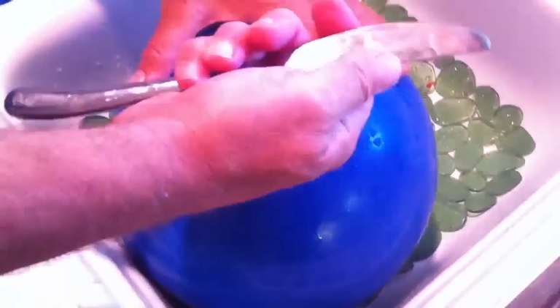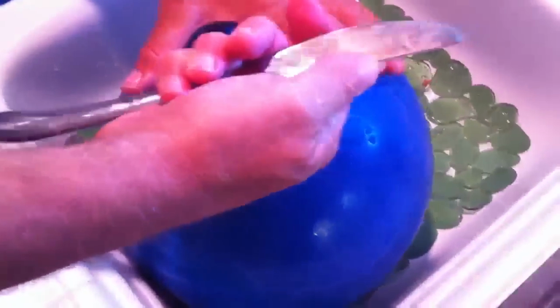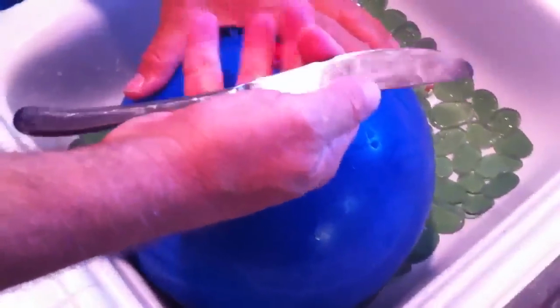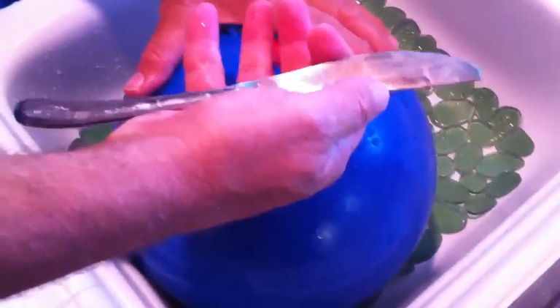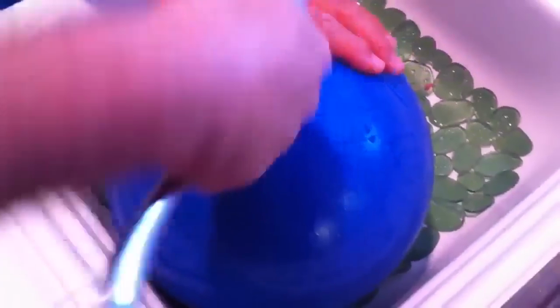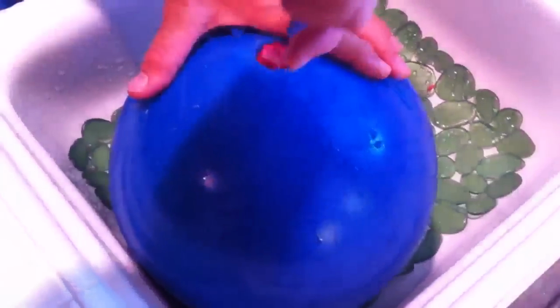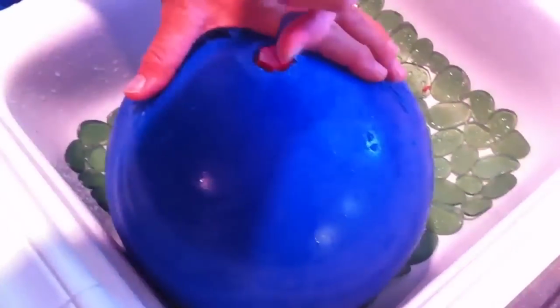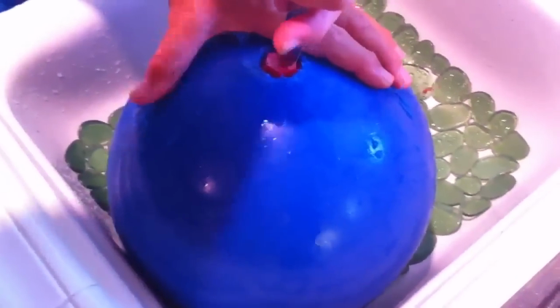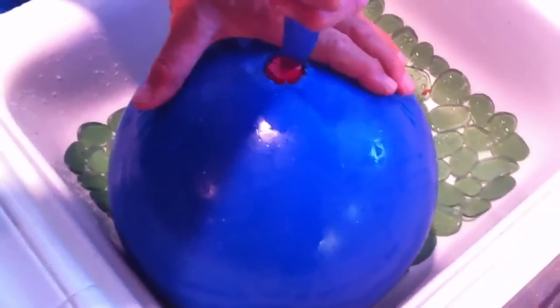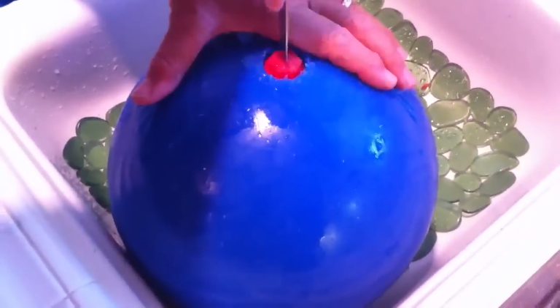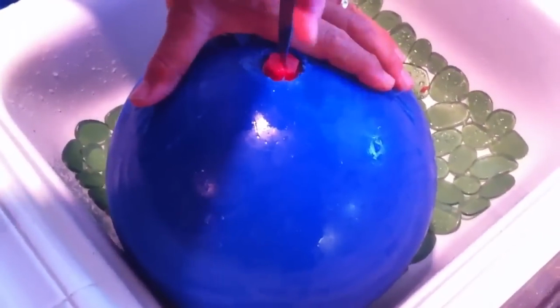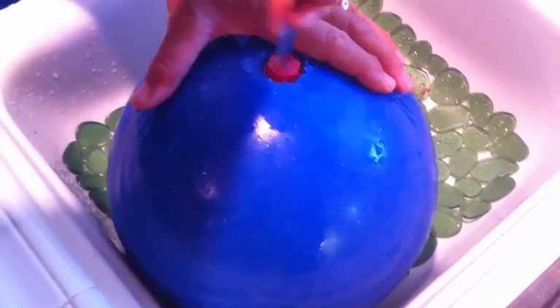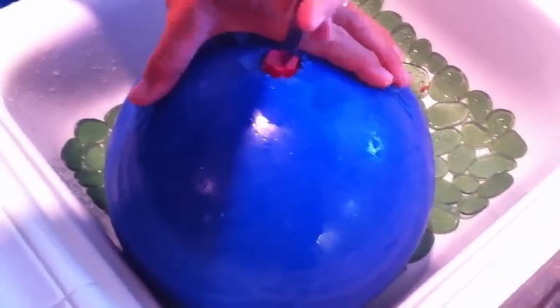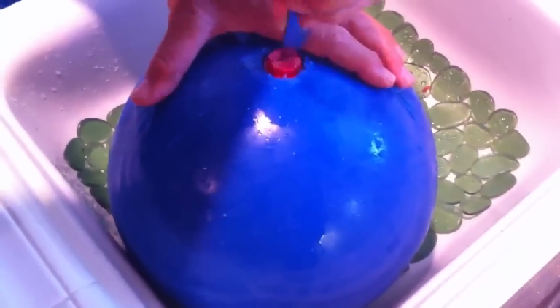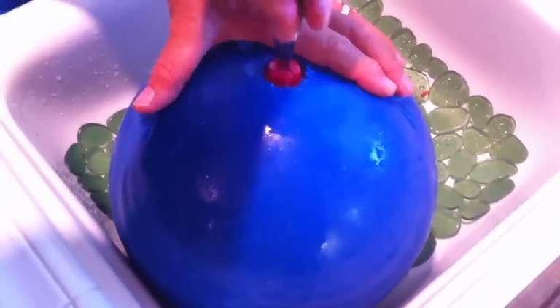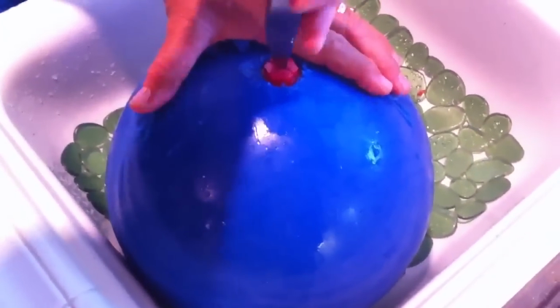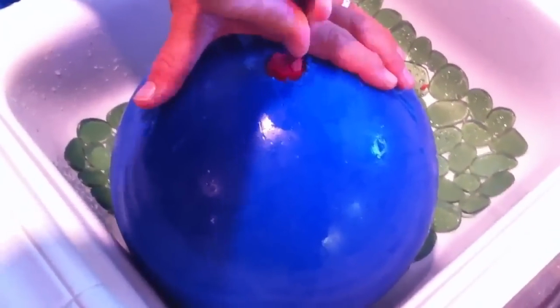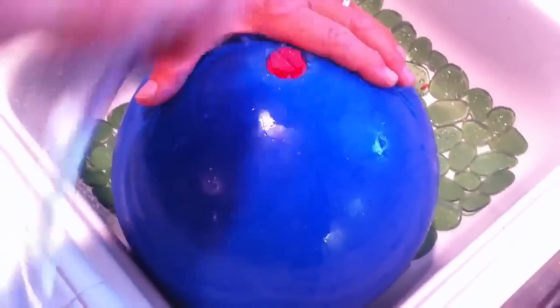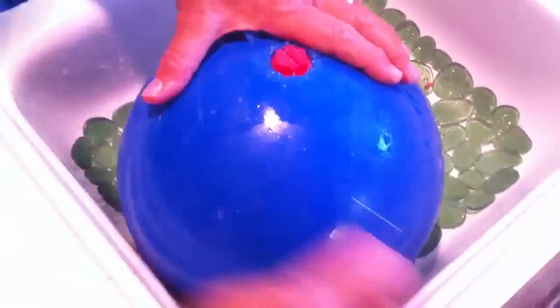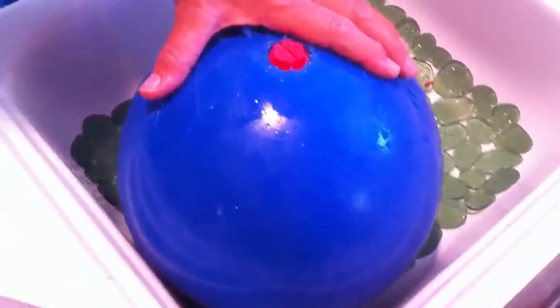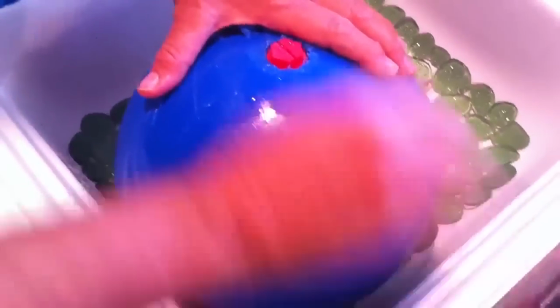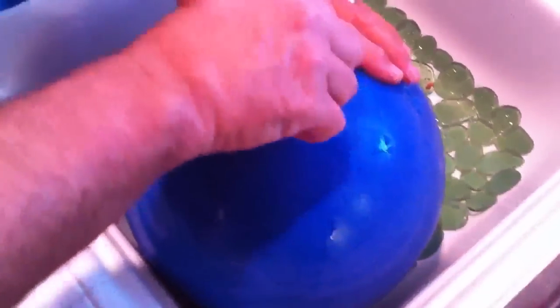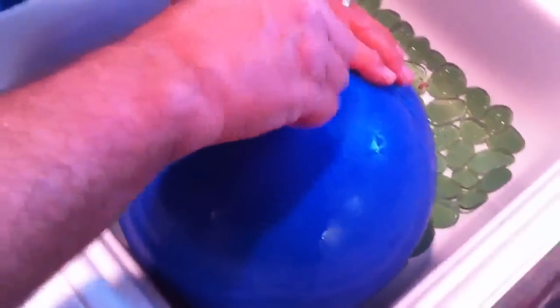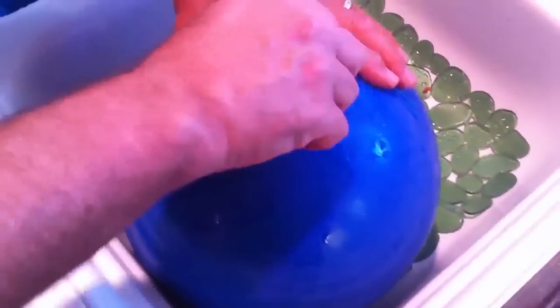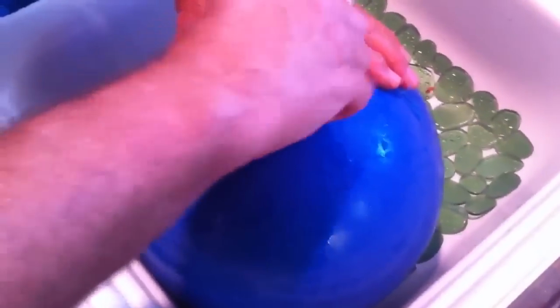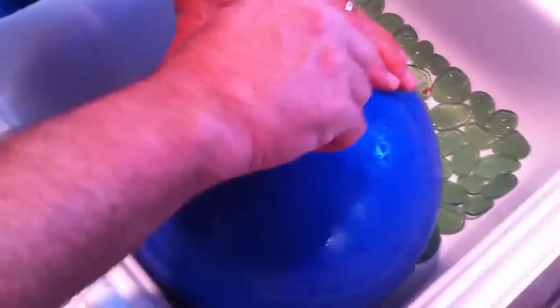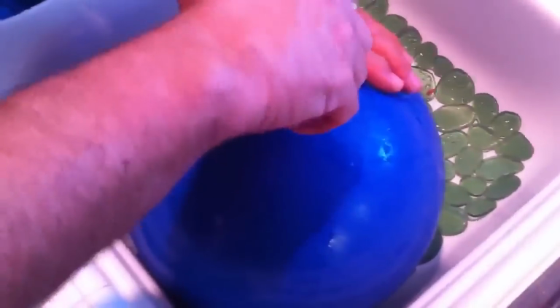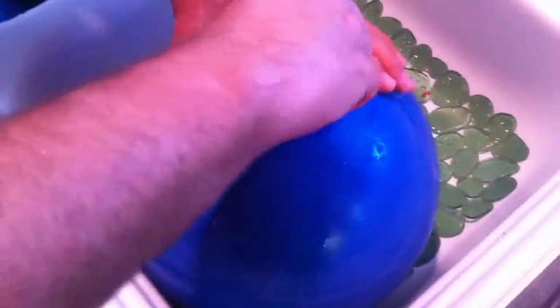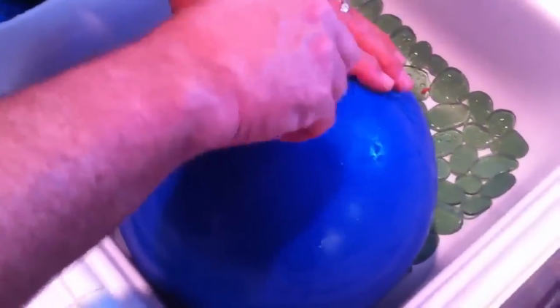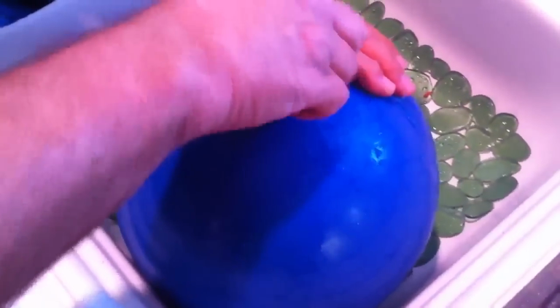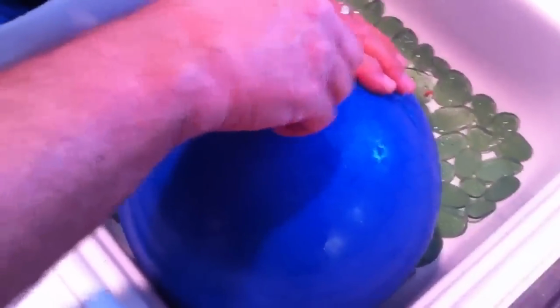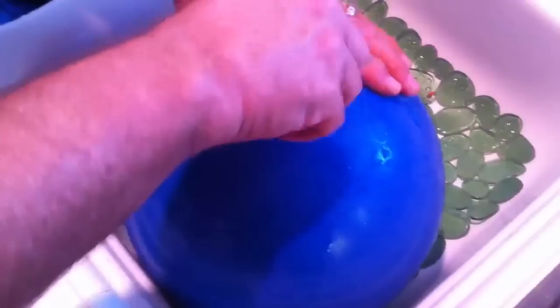Here's a helpful tip. Get yourself a screwdriver, or I use a butter knife. Open the ball up and fill it halfway with water.